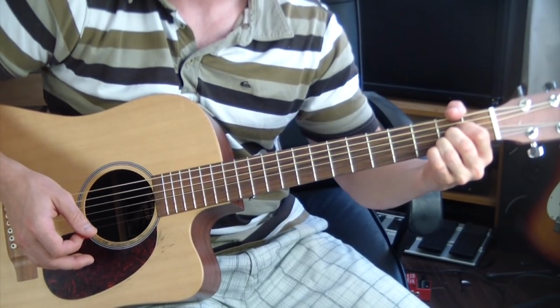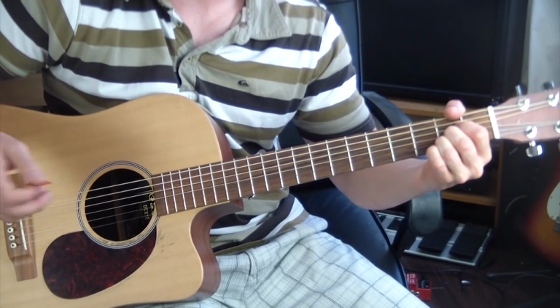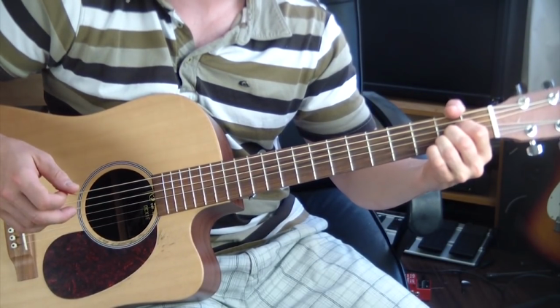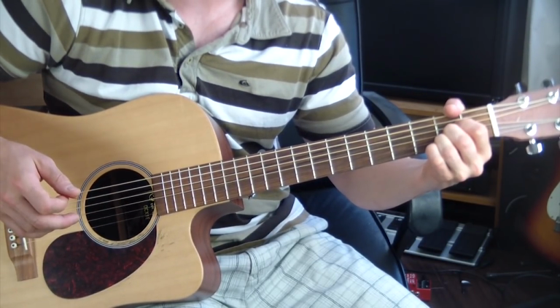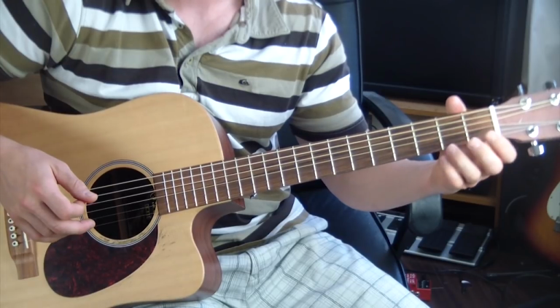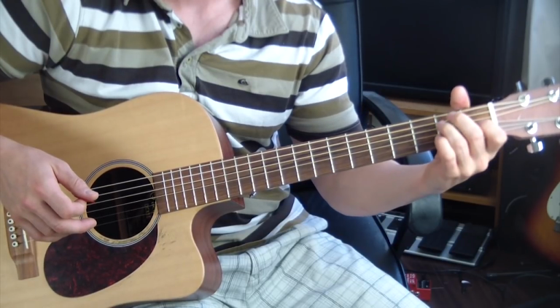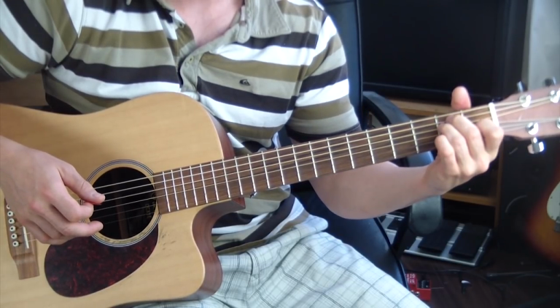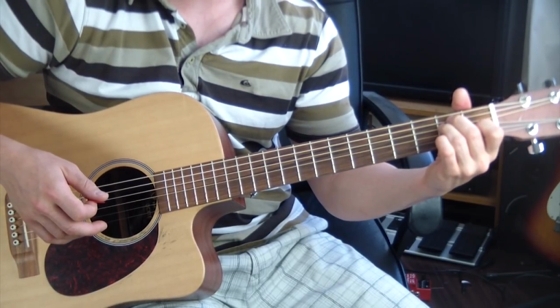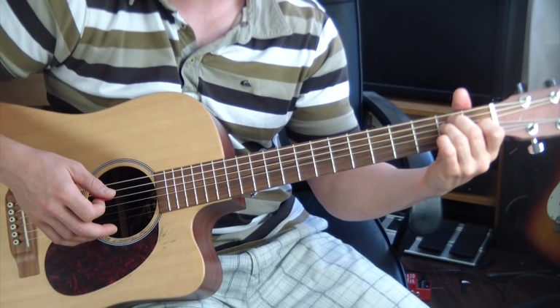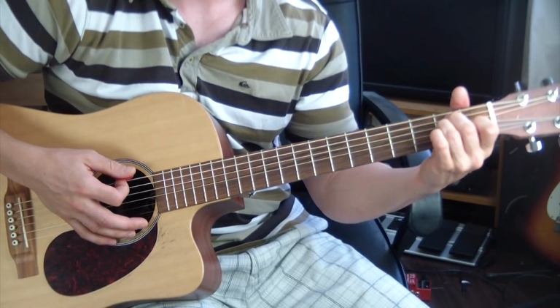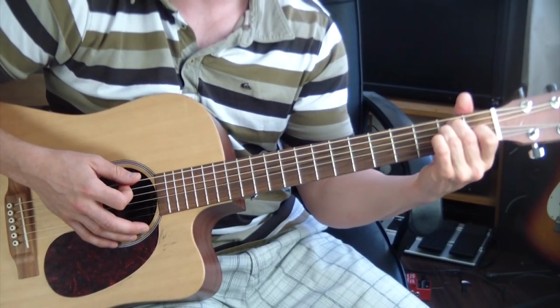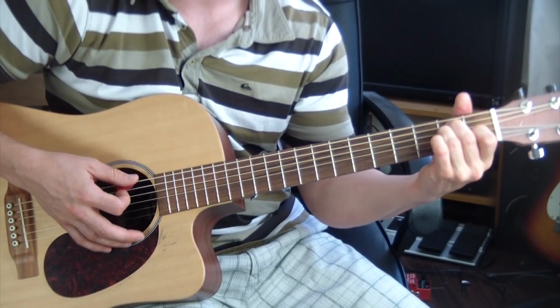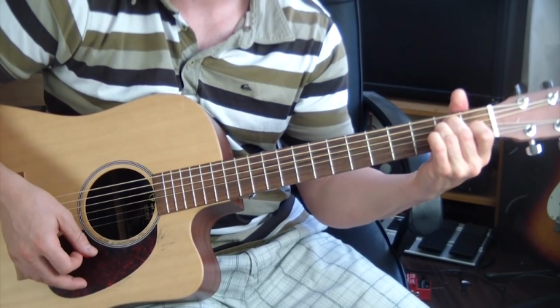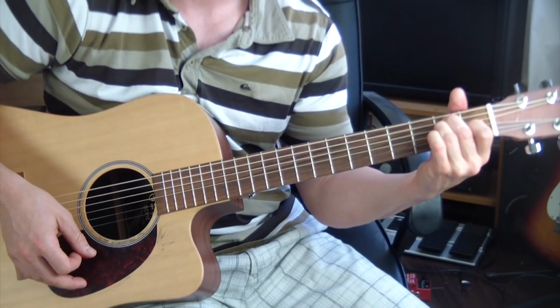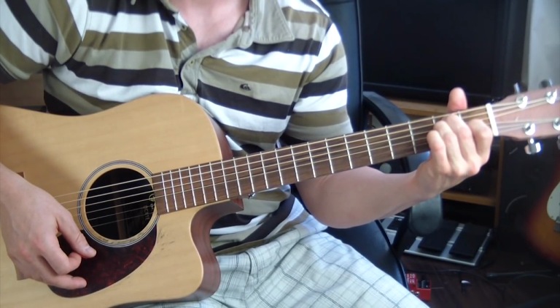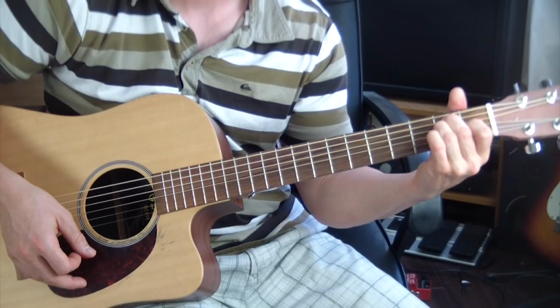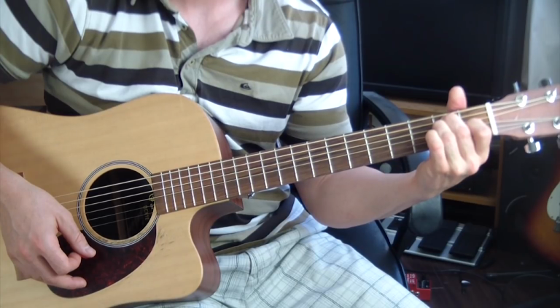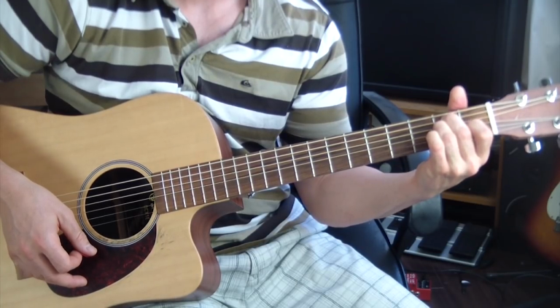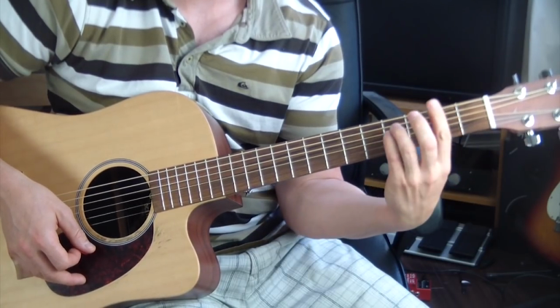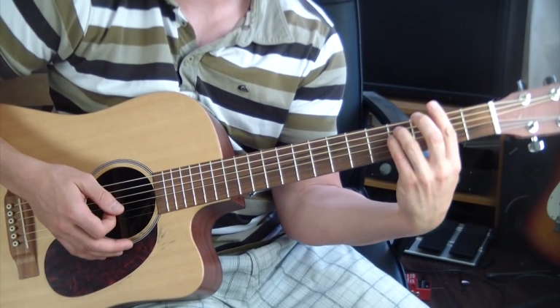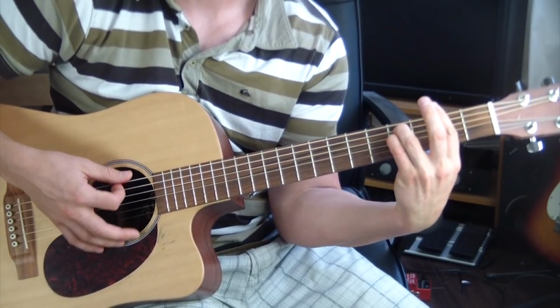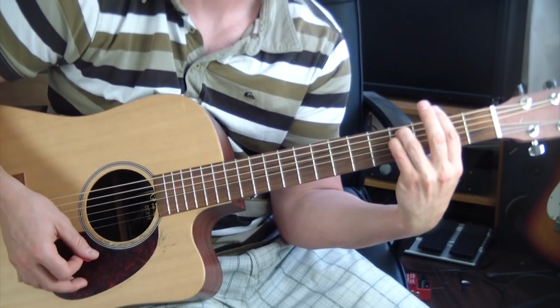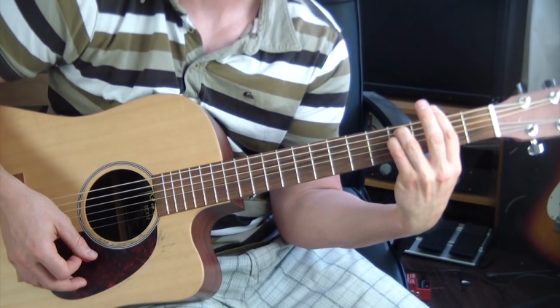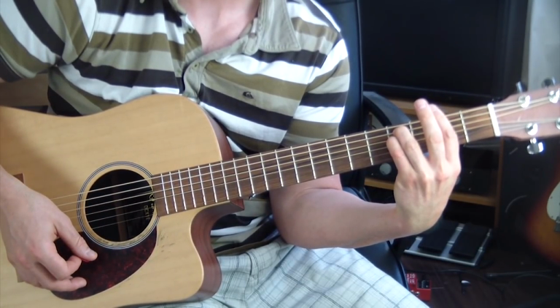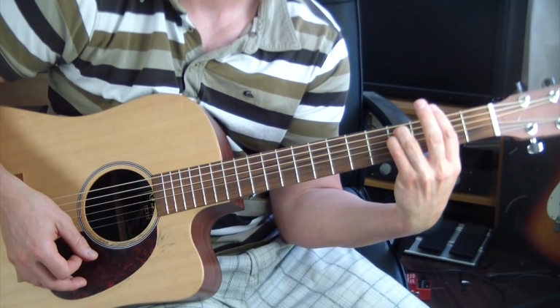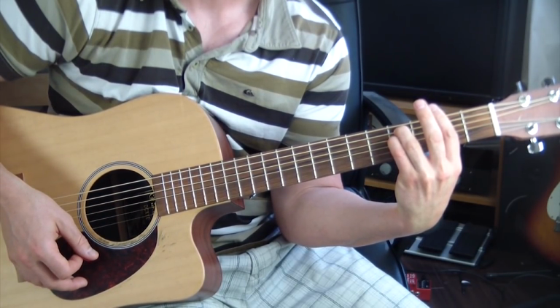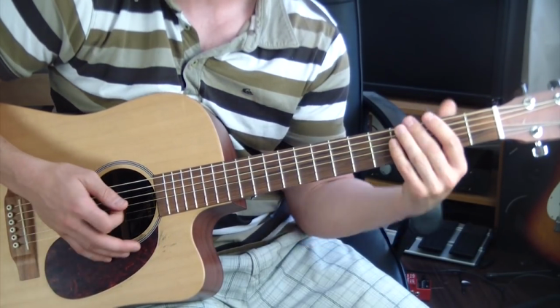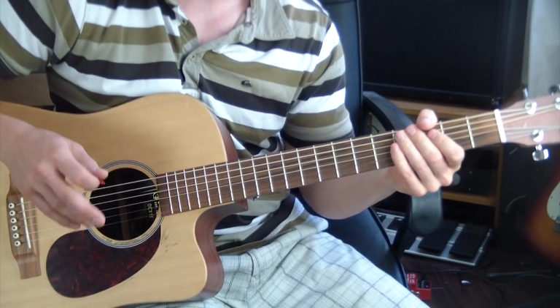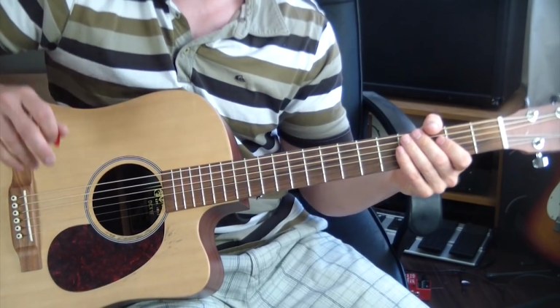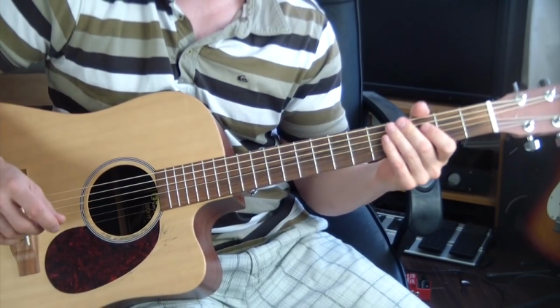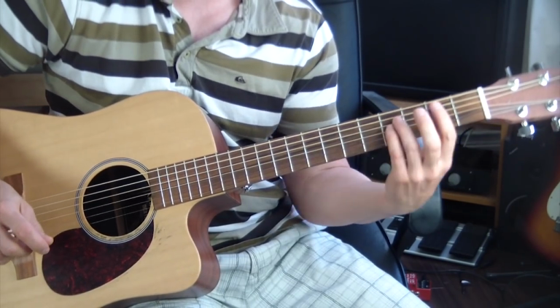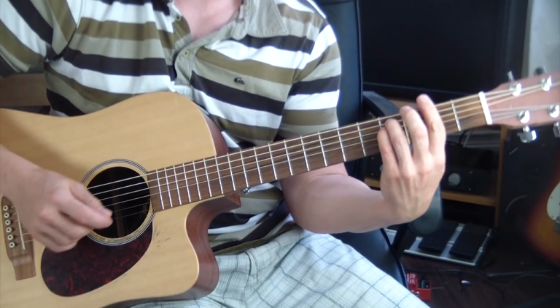Everybody knows how to play an A major. Then we go to E major. Back to F sharp minor. You can mess around with this chord progression however you want.